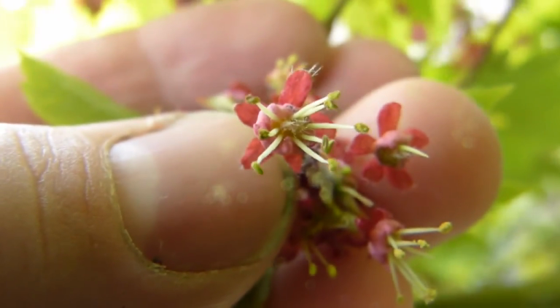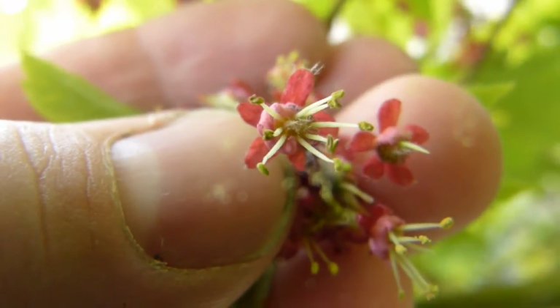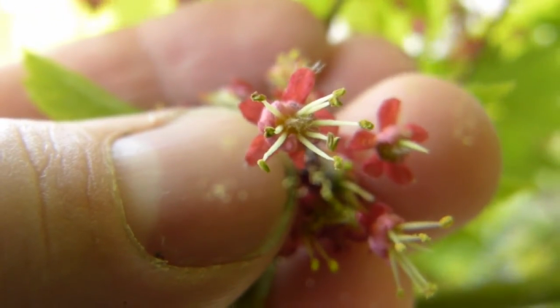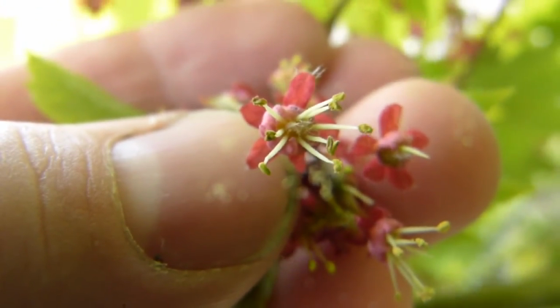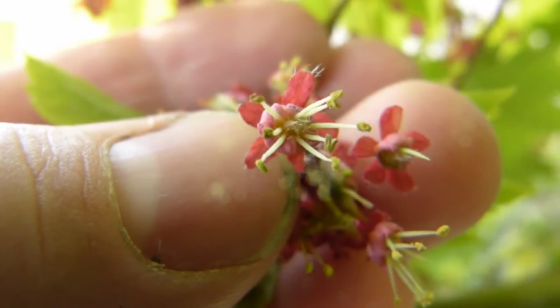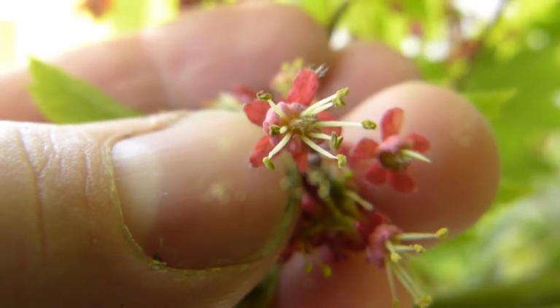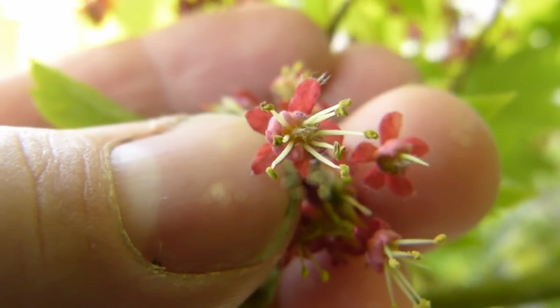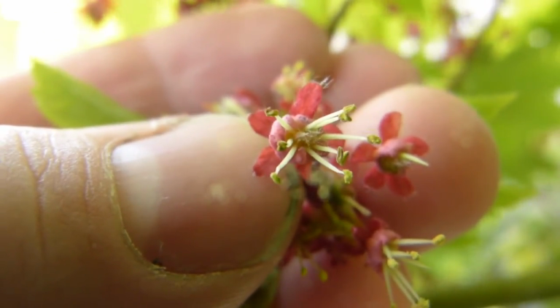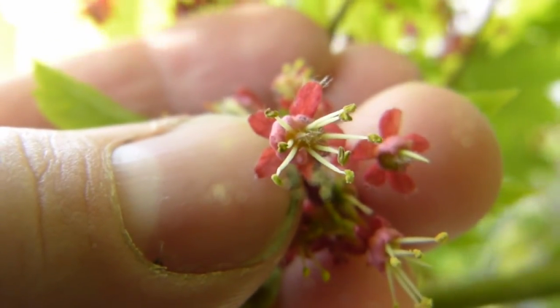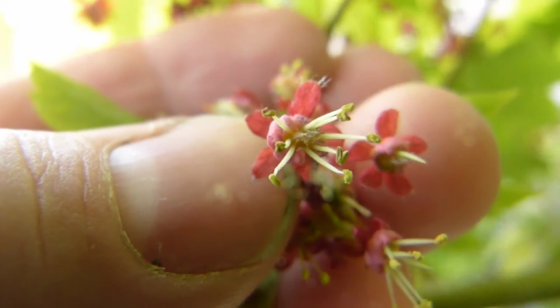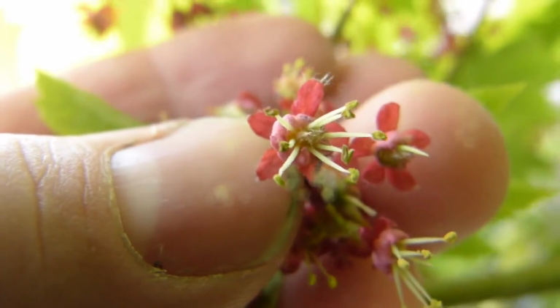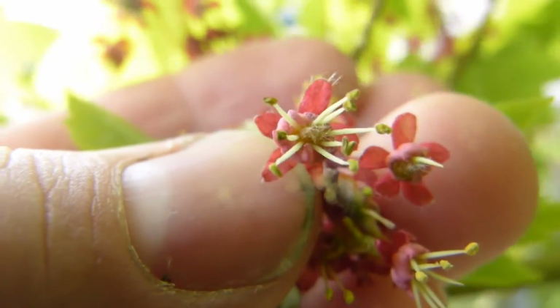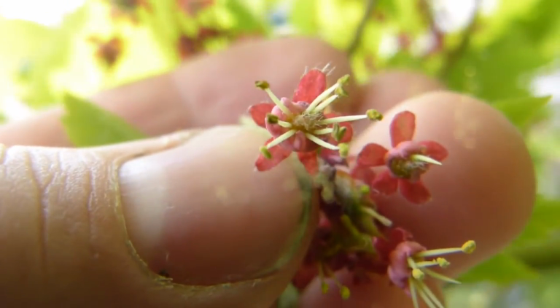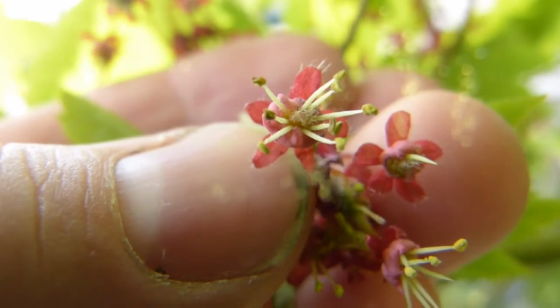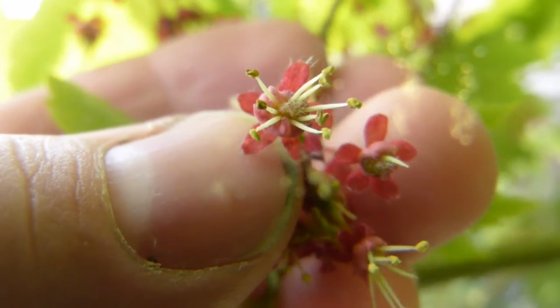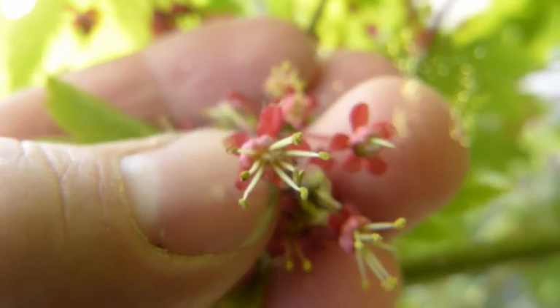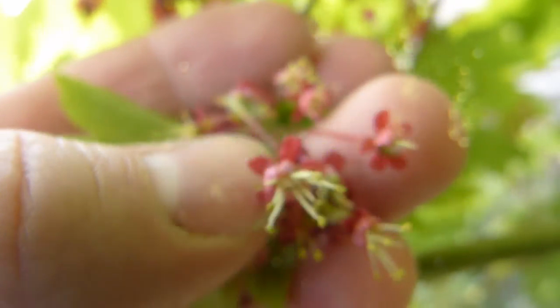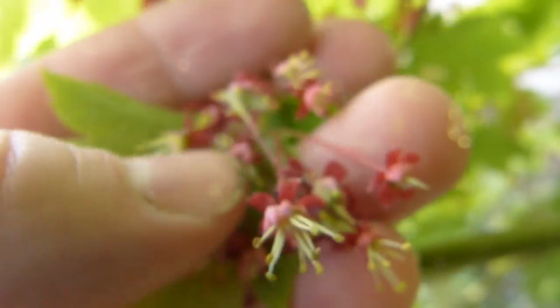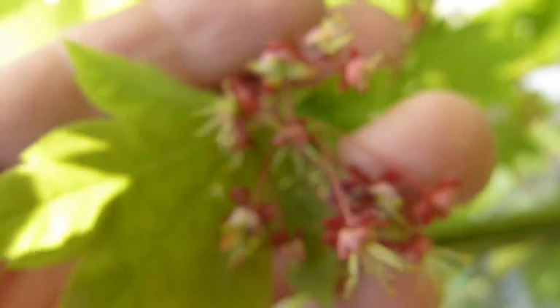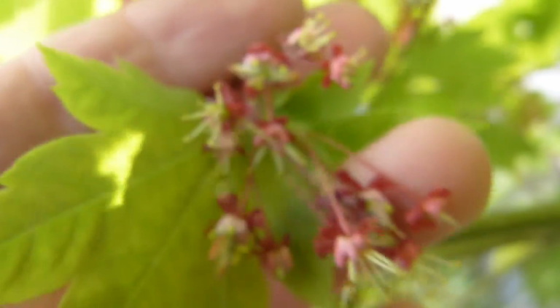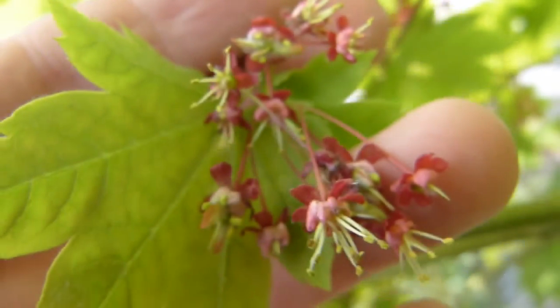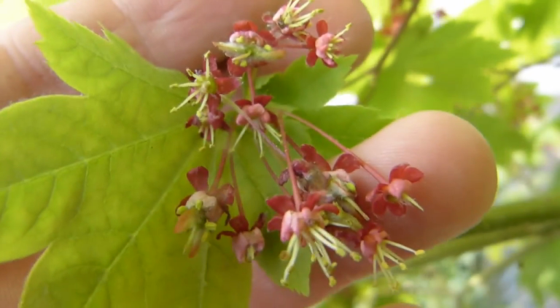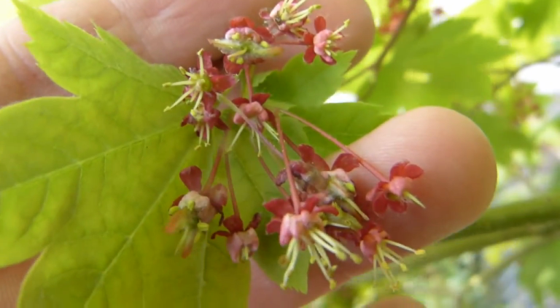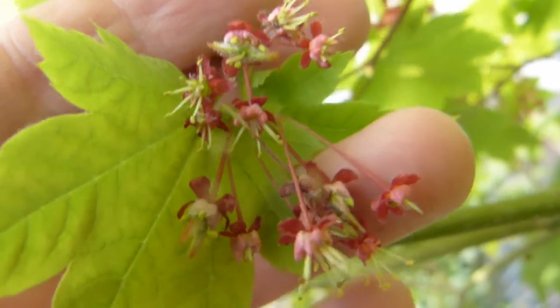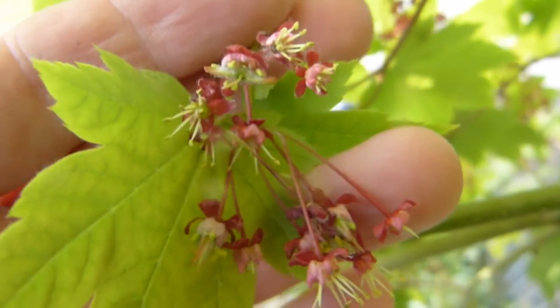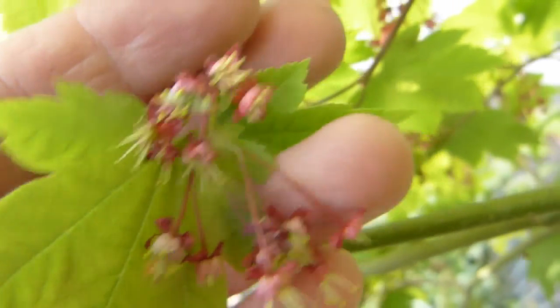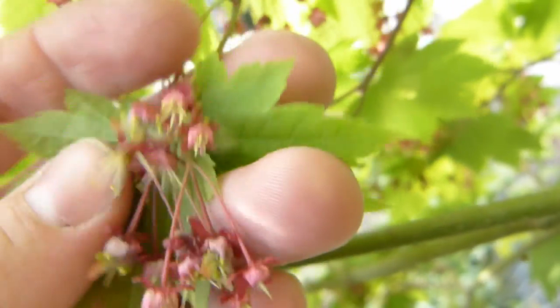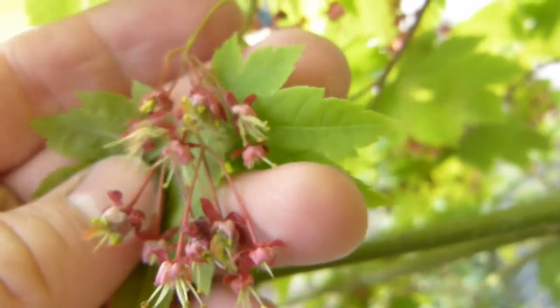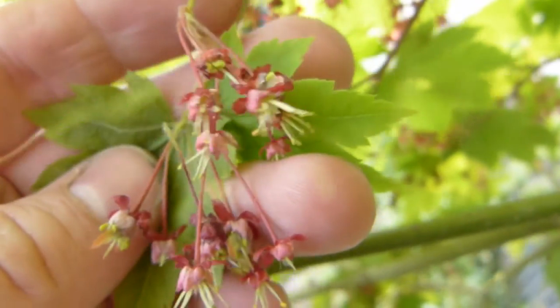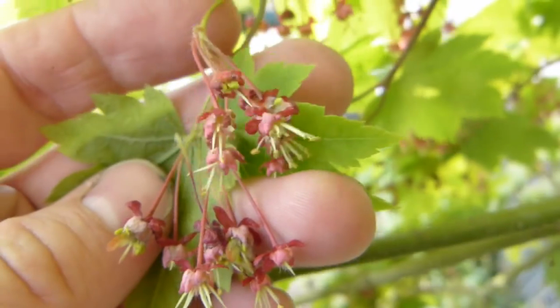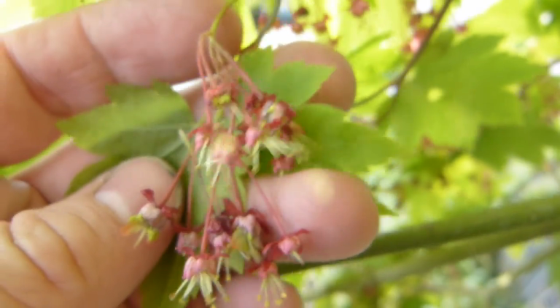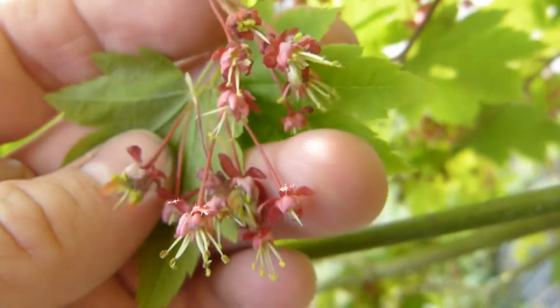These are the pollen flowers of vine maple — five petals, five caluses. The pollen flowers are born on short stems or stalks that branch out just like so.